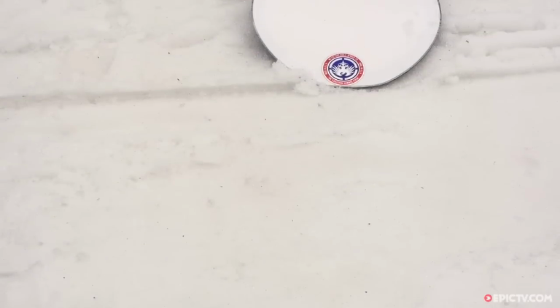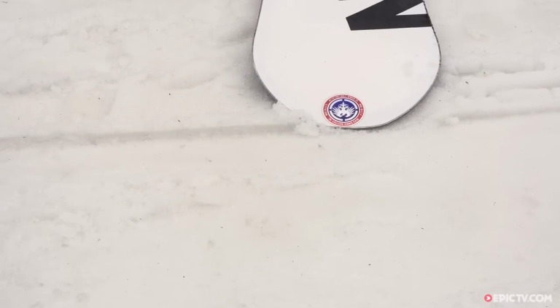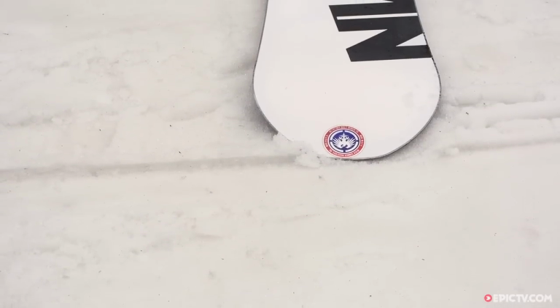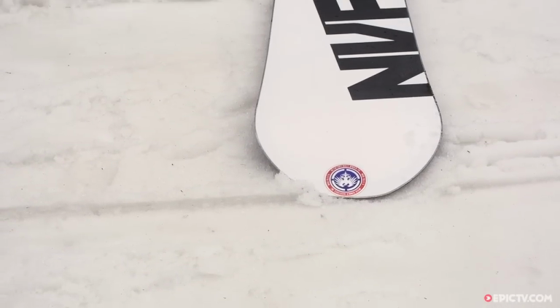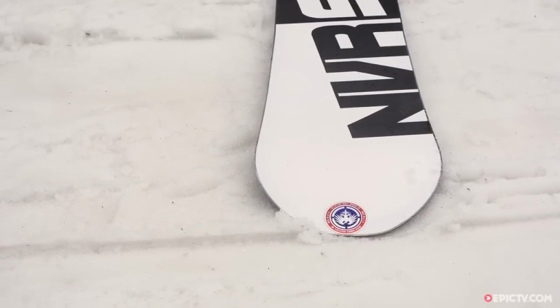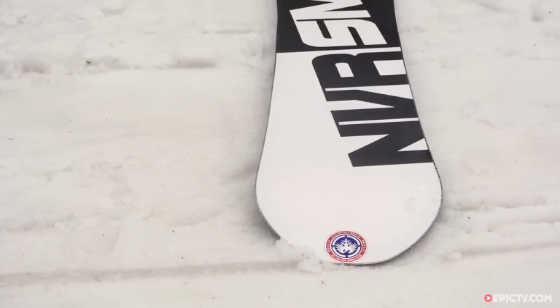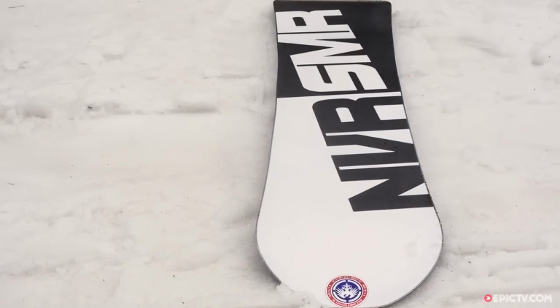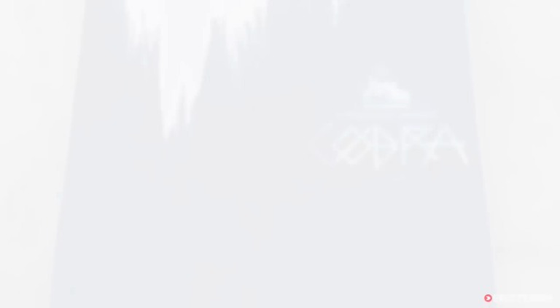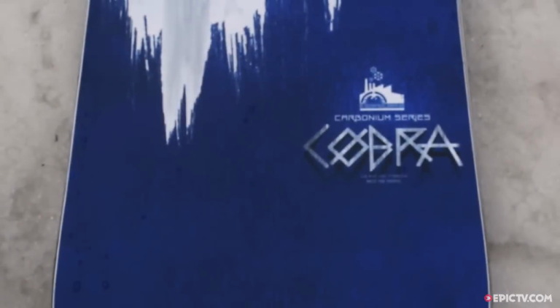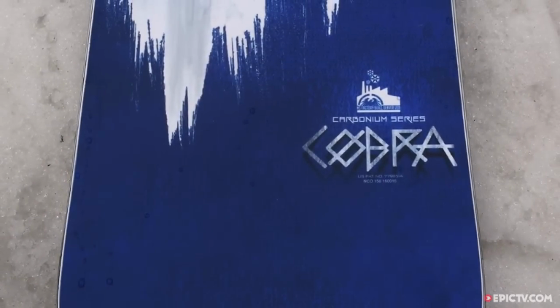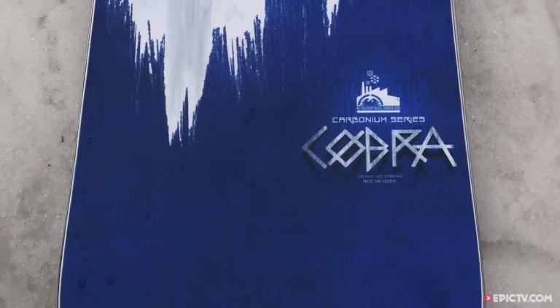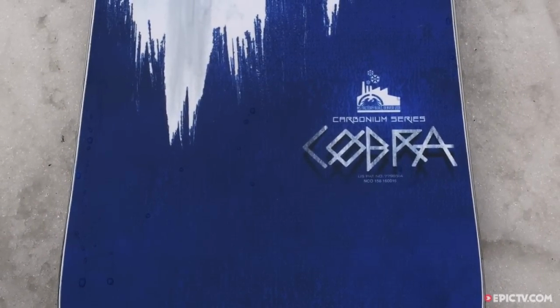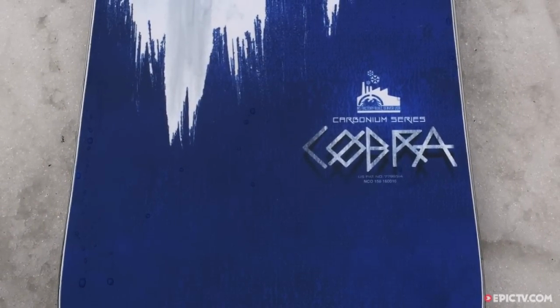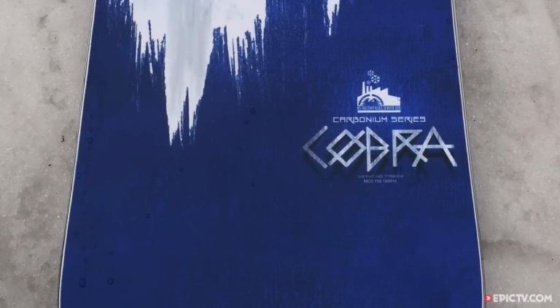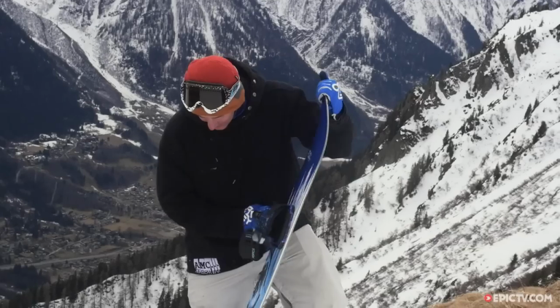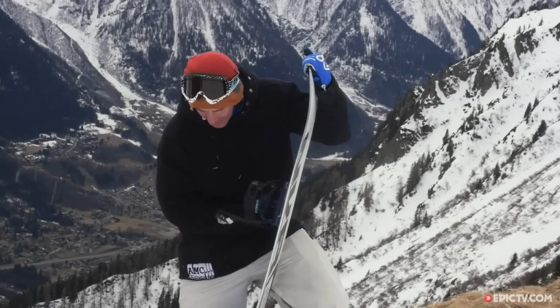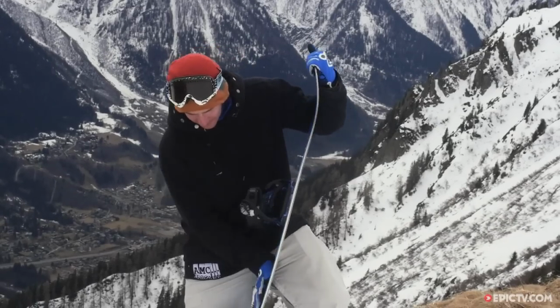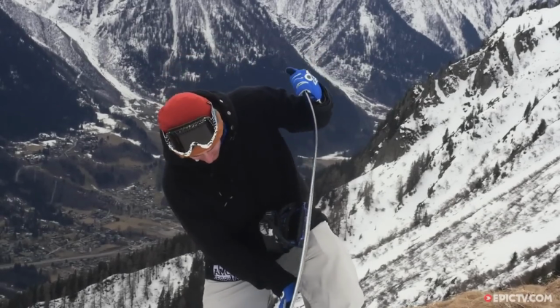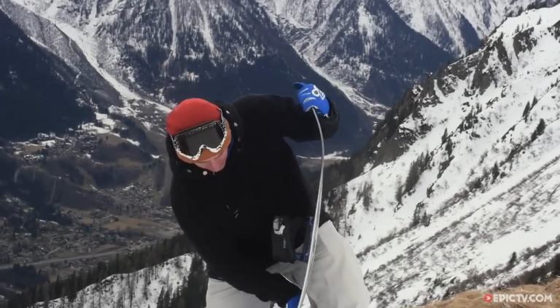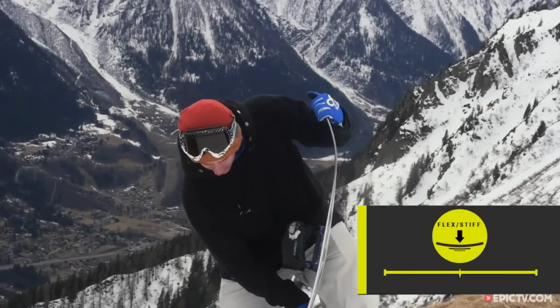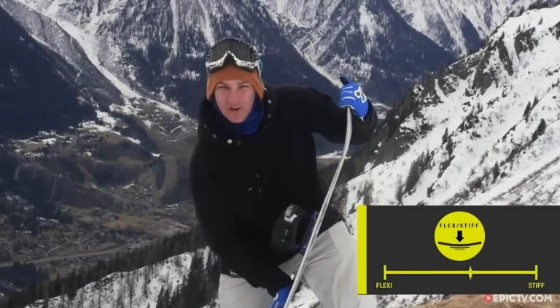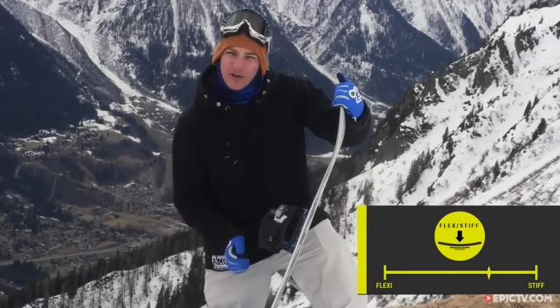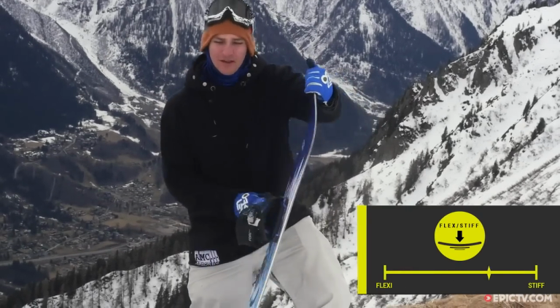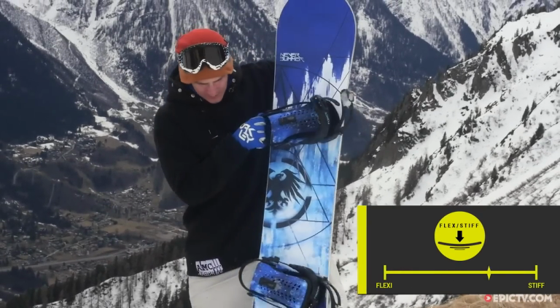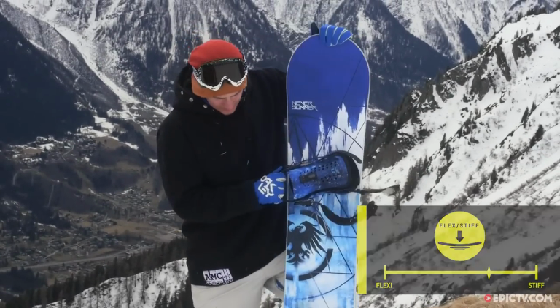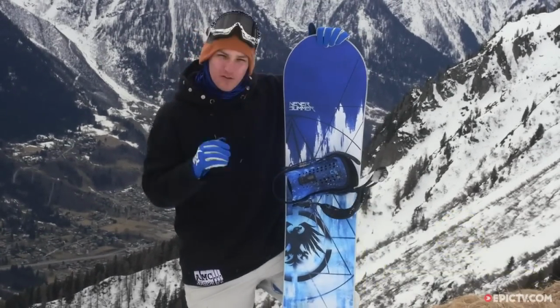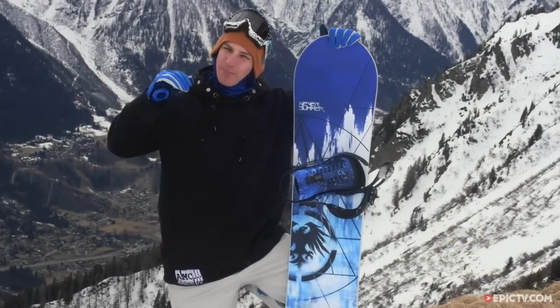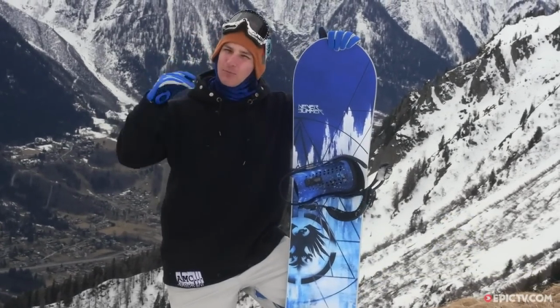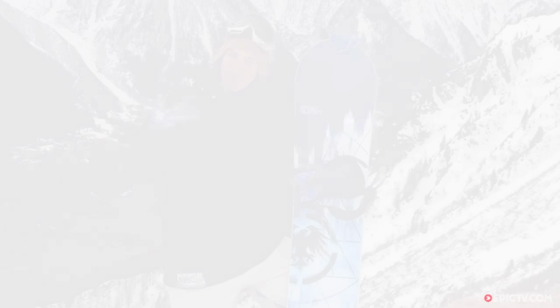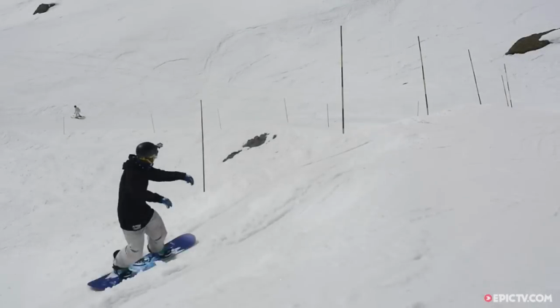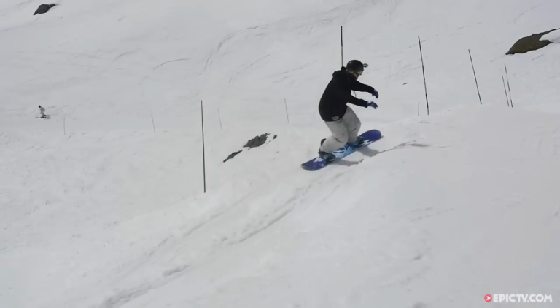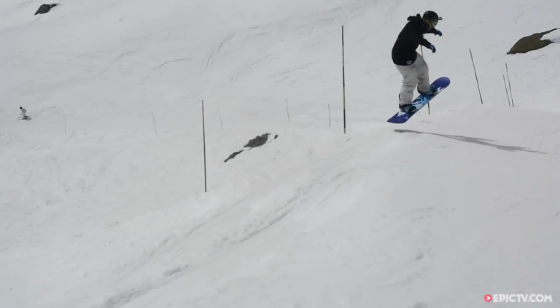It's a fairly mid-flexing board. All the Neversummers I've tested so far have been extremely stiff, but this is the first one I found I can really get on with — it's very springy. It's still fairly stiff but it's got that bit more give so it springs back. It's a lot more snappy and a lot more lively feeling than the others.